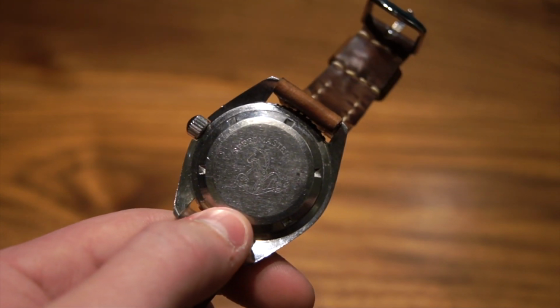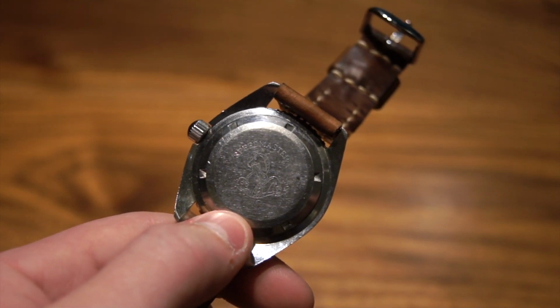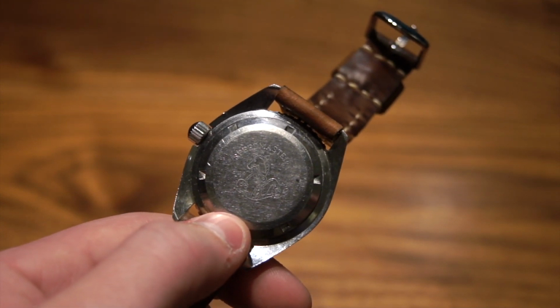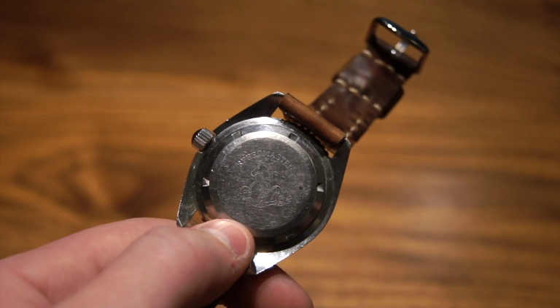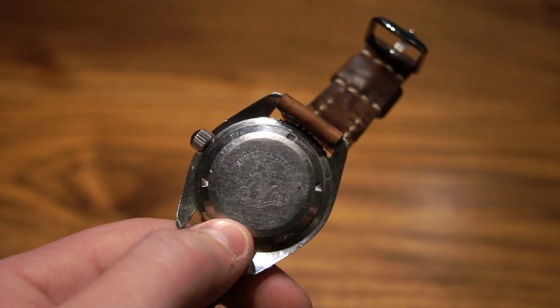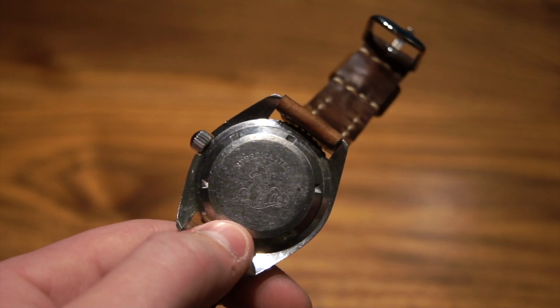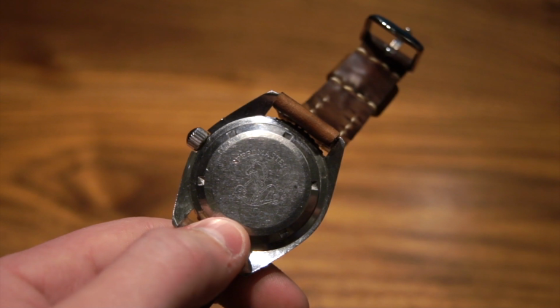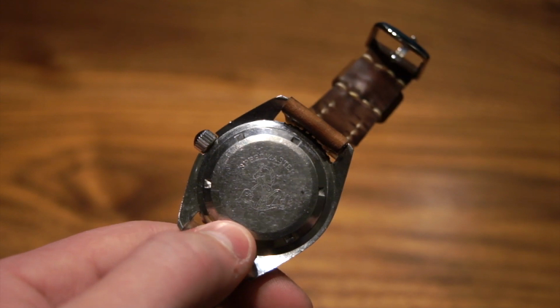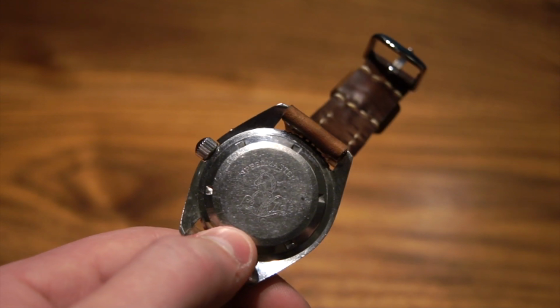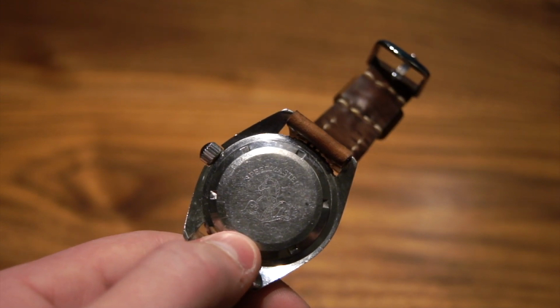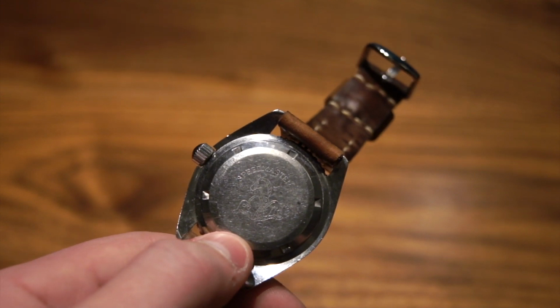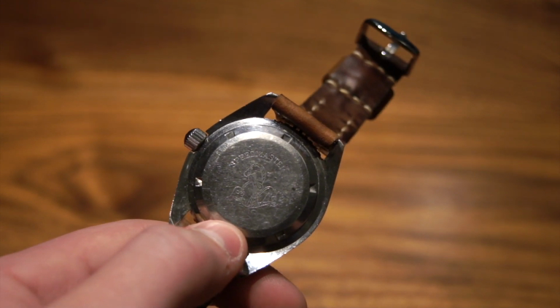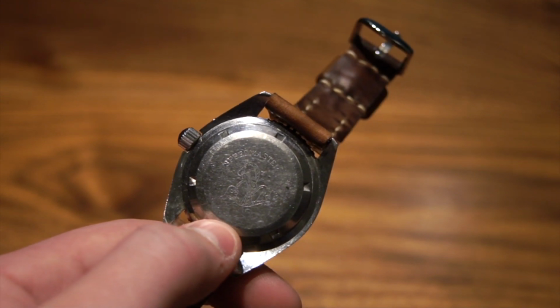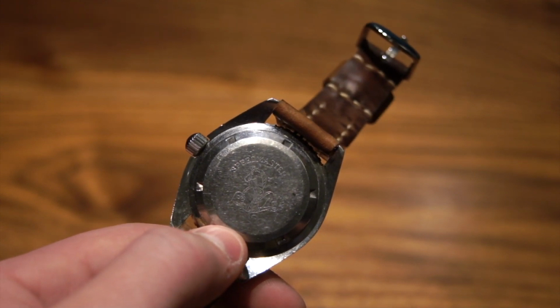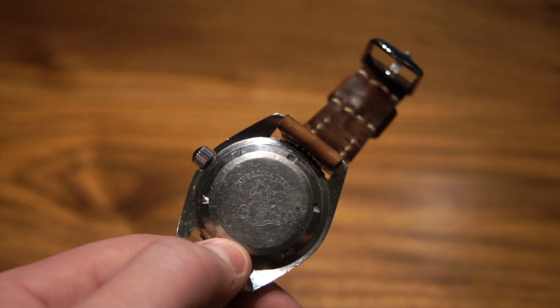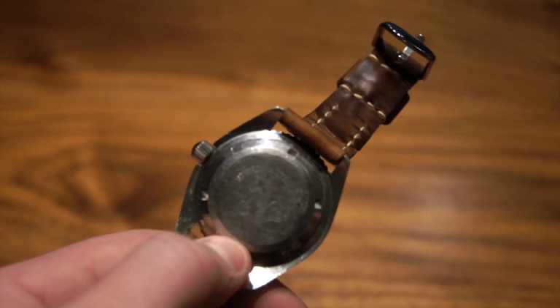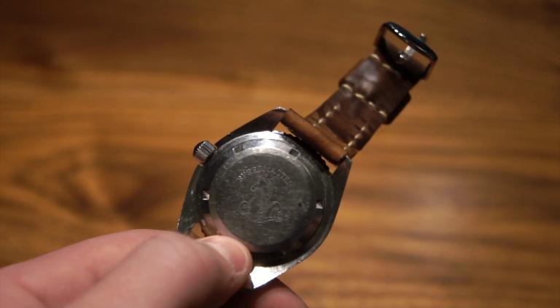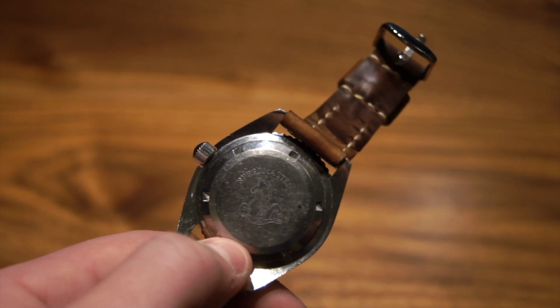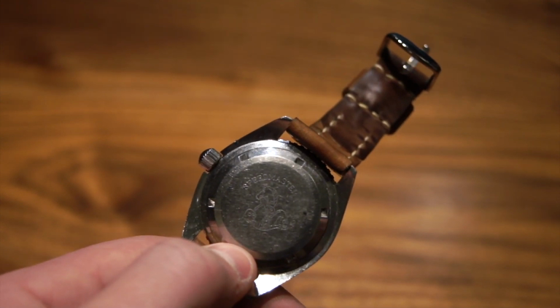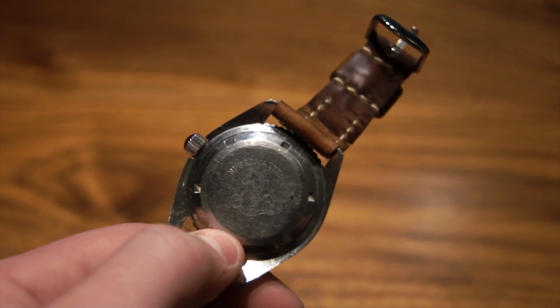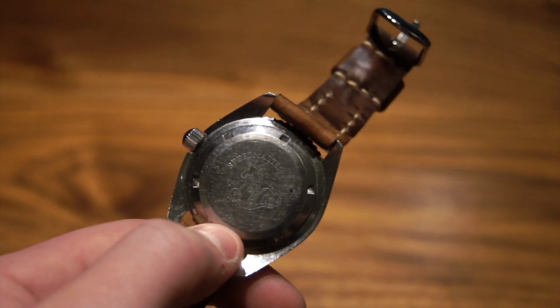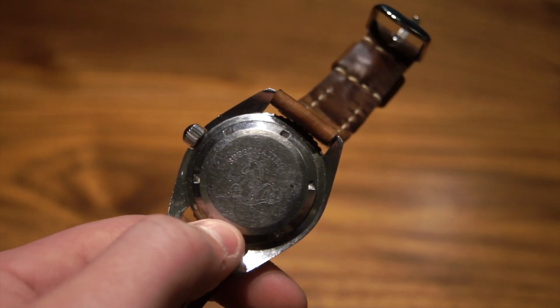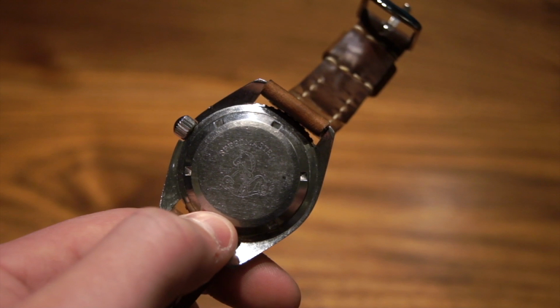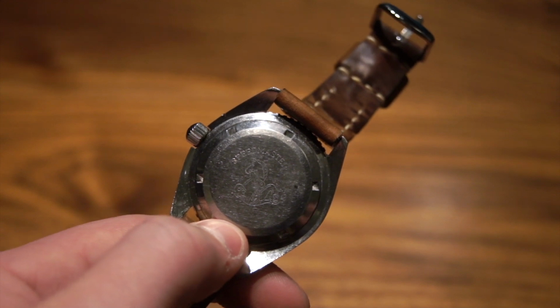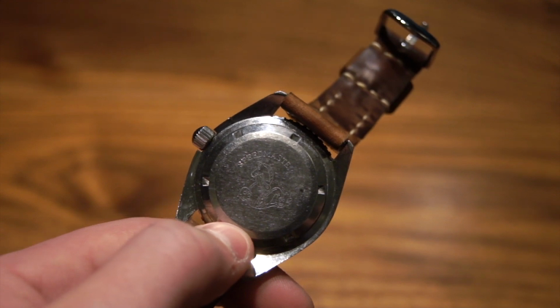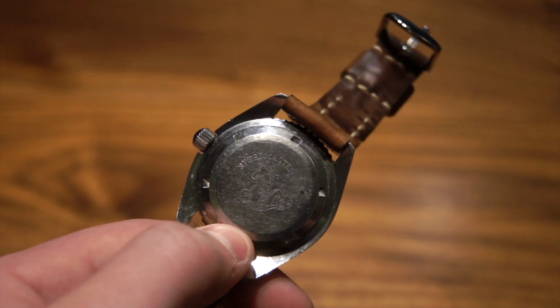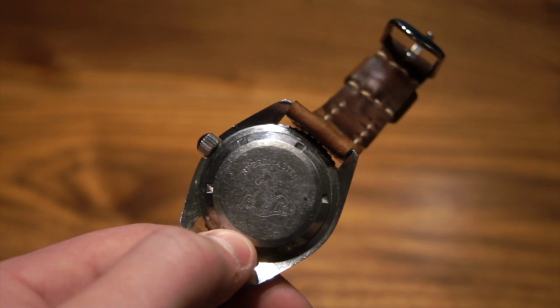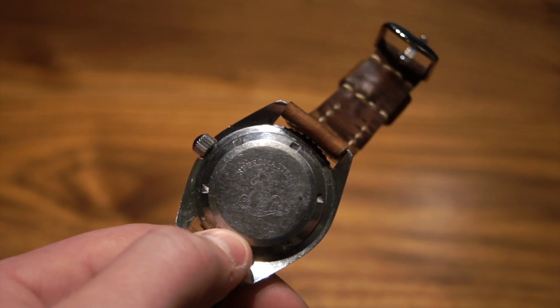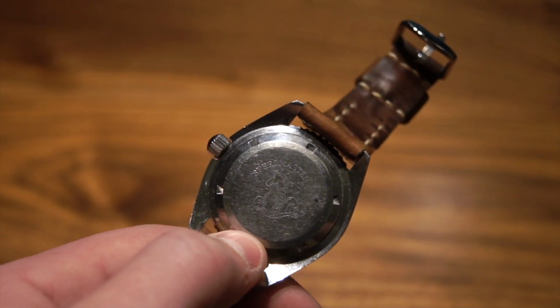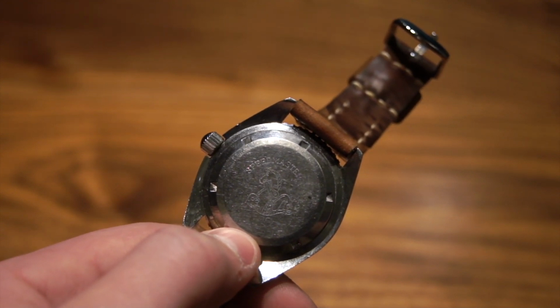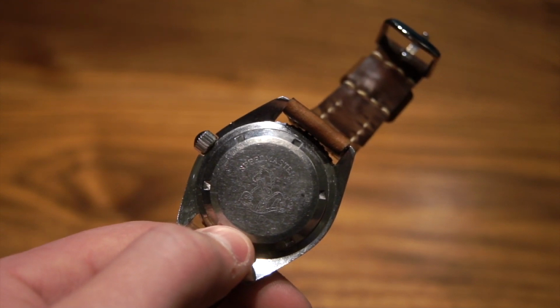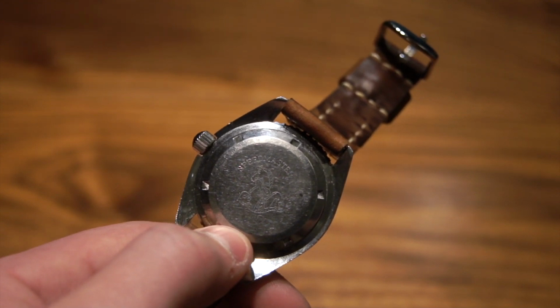The way you can tell this isn't a replaced case back and that it is the original is by looking on the inside and seeing that the model numbers and serial numbers match up — which on this piece, they do.